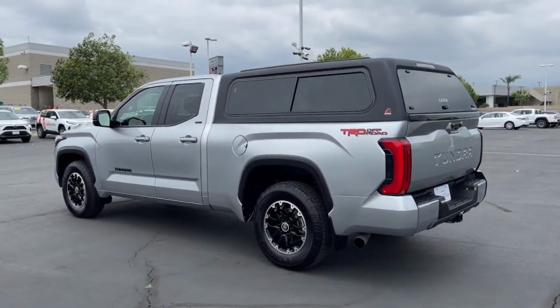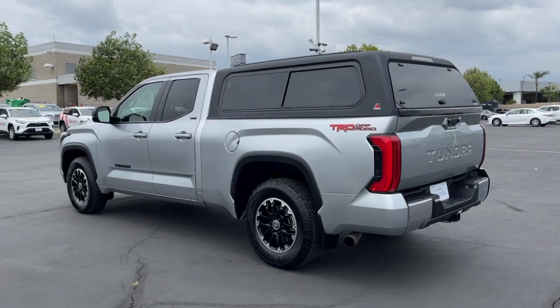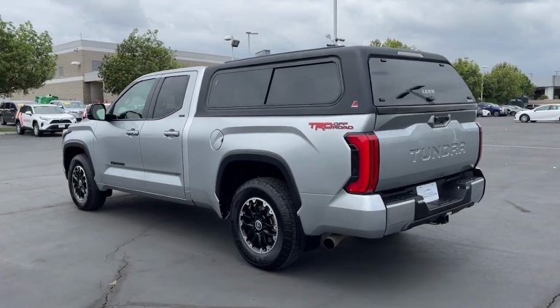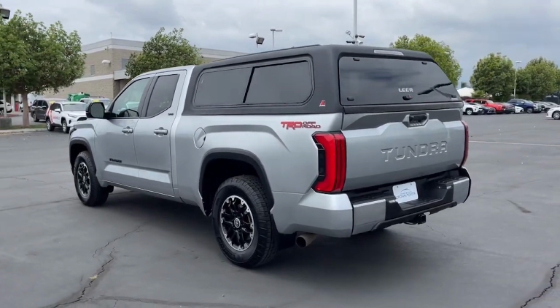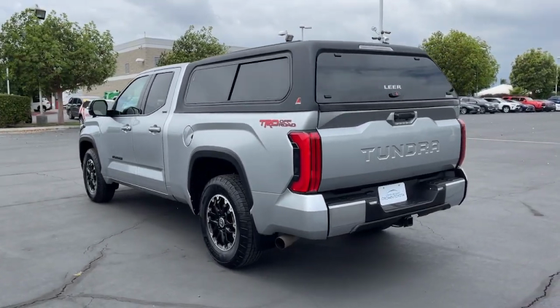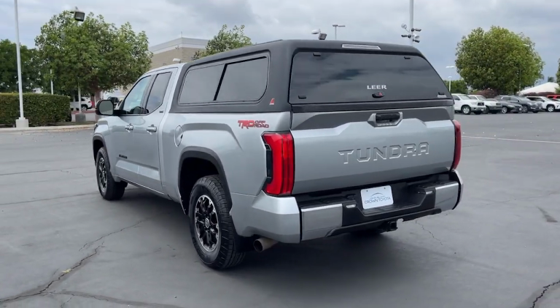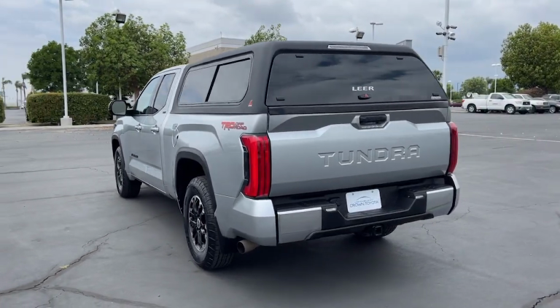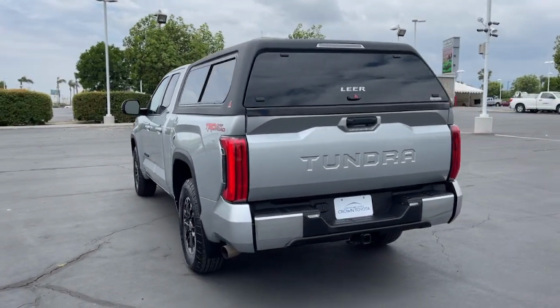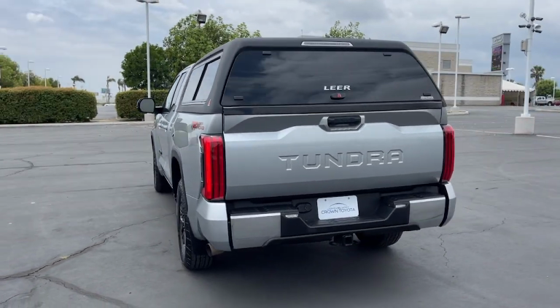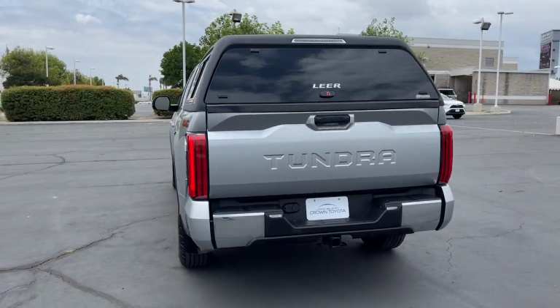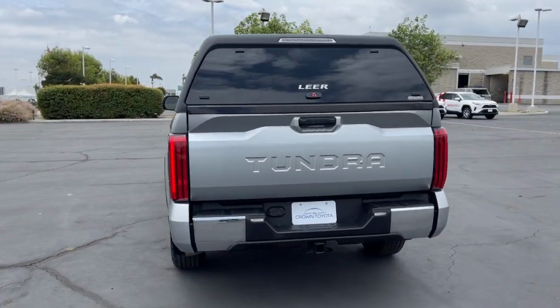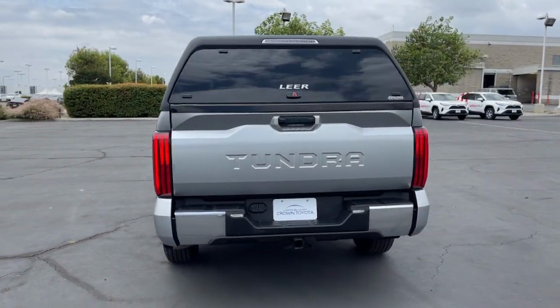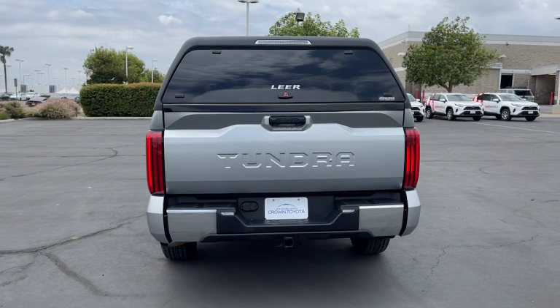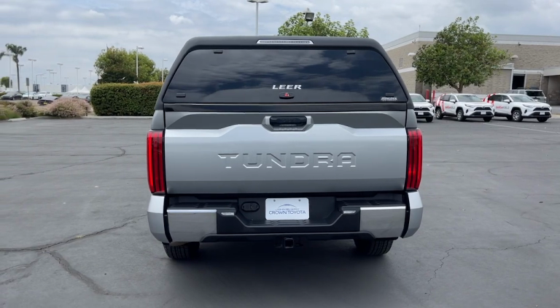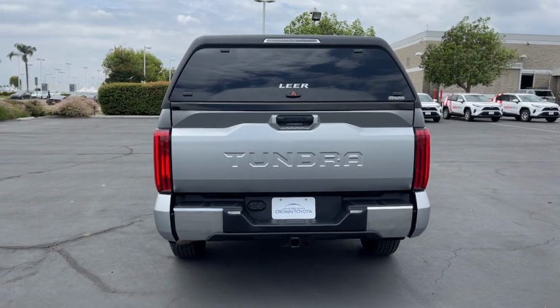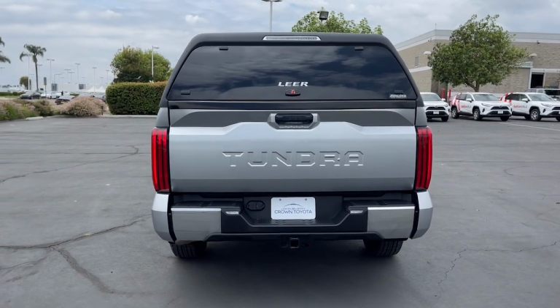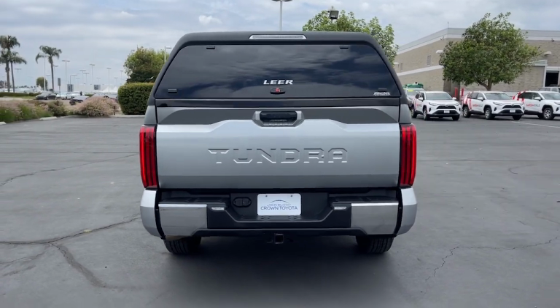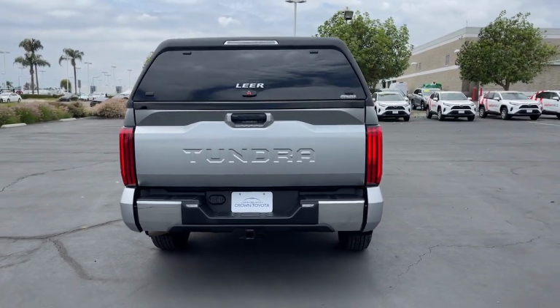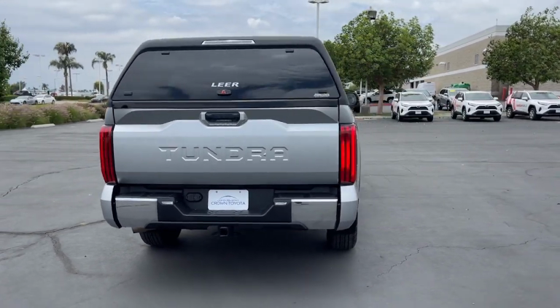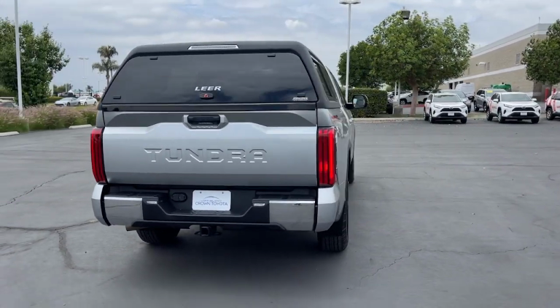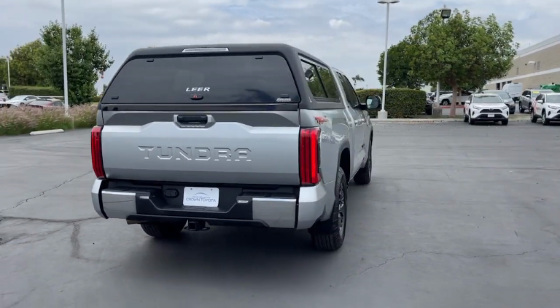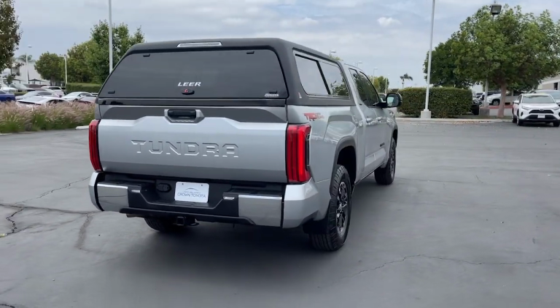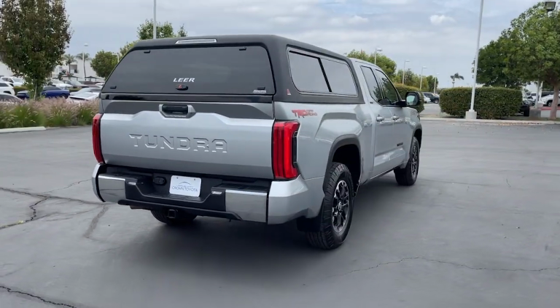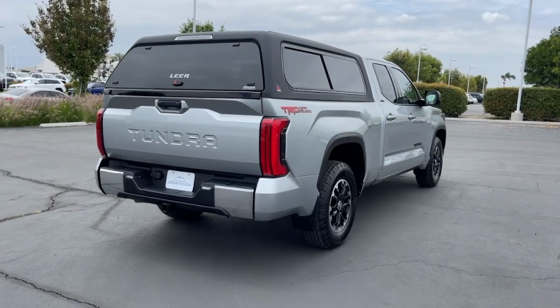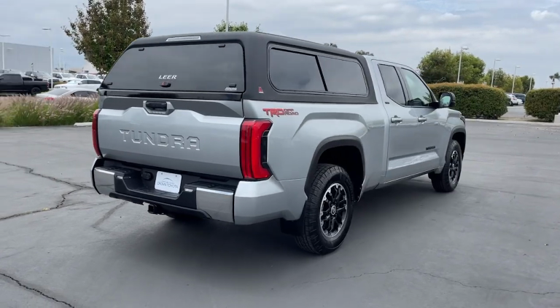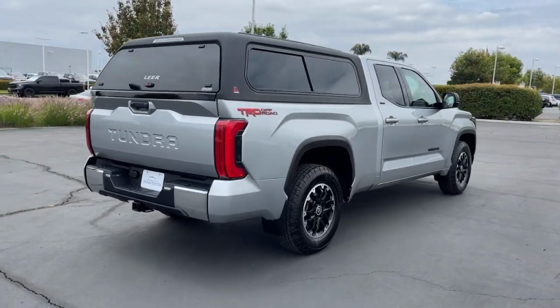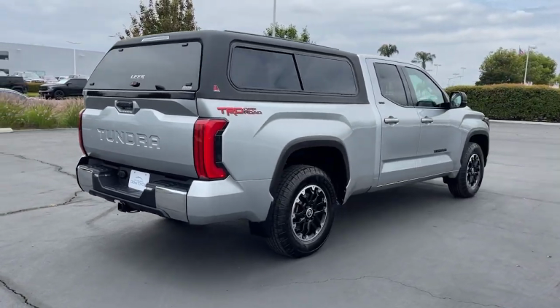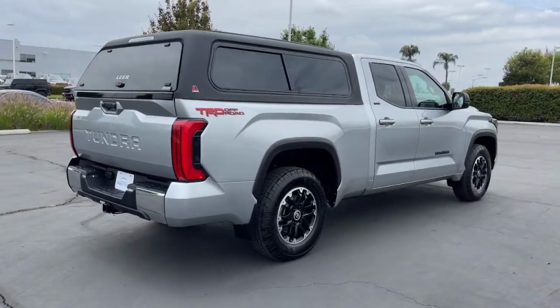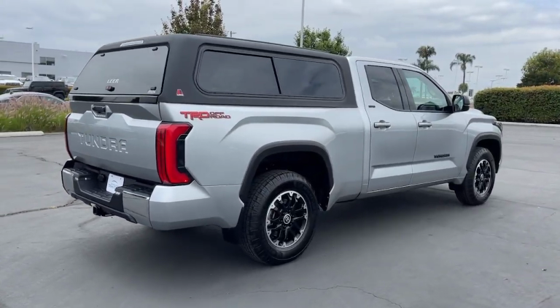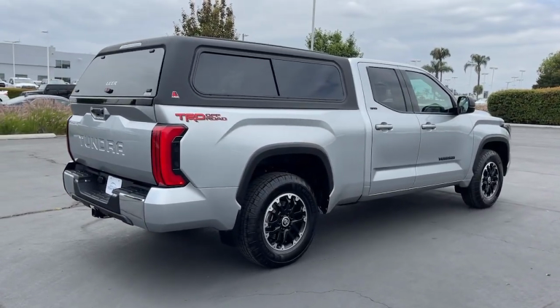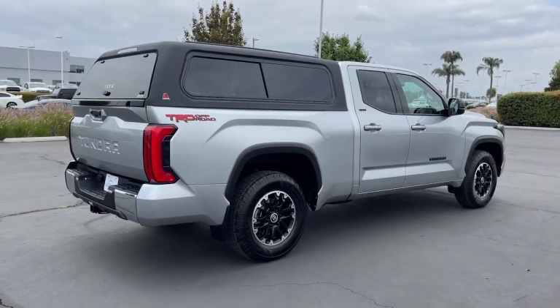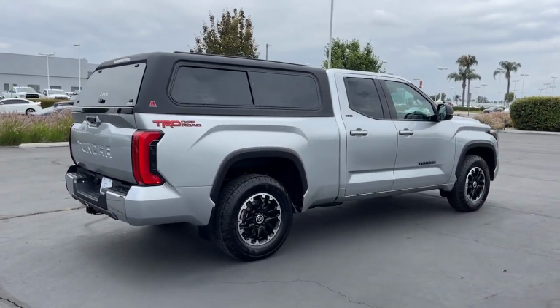Its smooth ride, stable towing and handling, refined interior, and impressive standard safety and infotainment features give you the strength and security you need to make every project a win. These are just some of the great options this vehicle comes with.